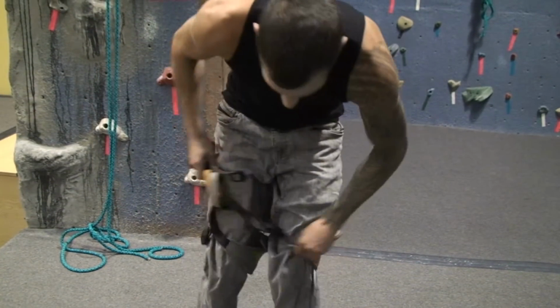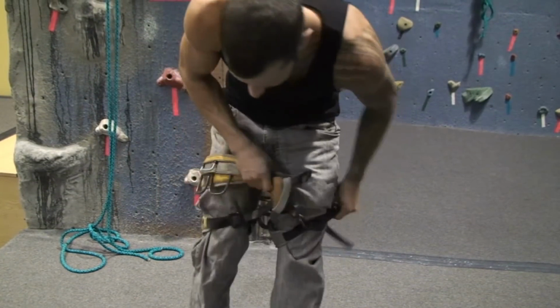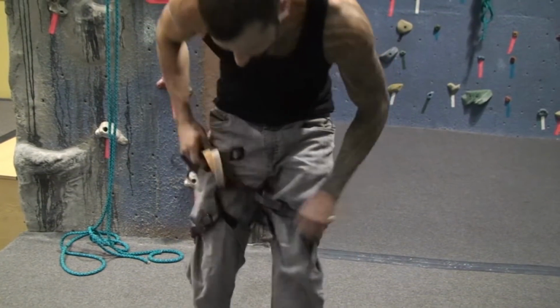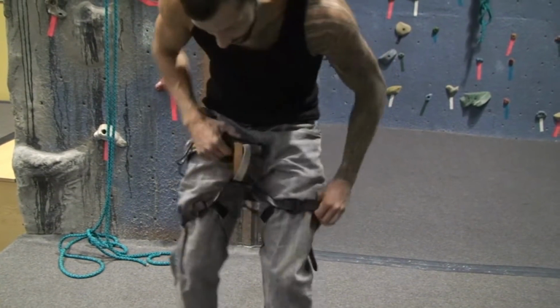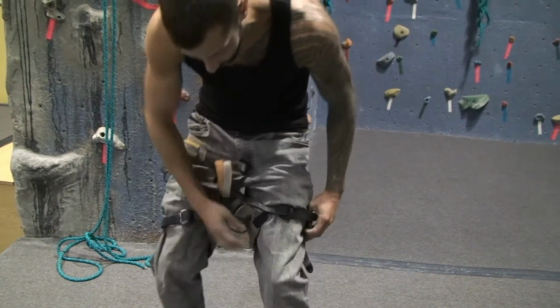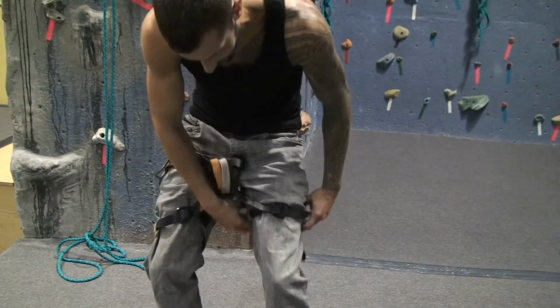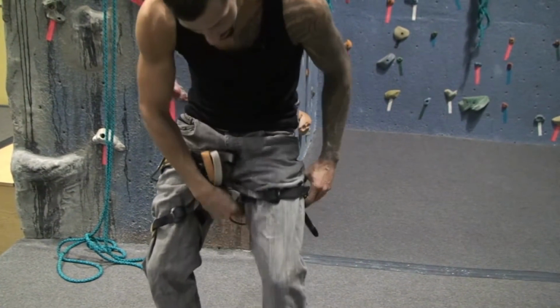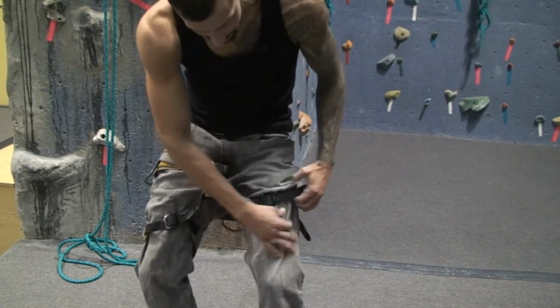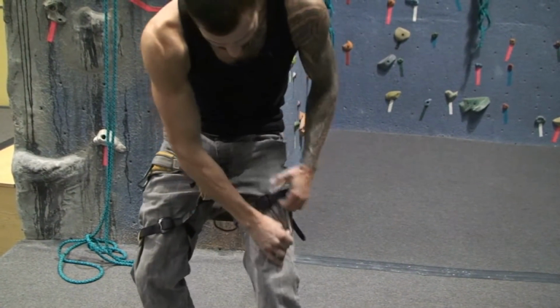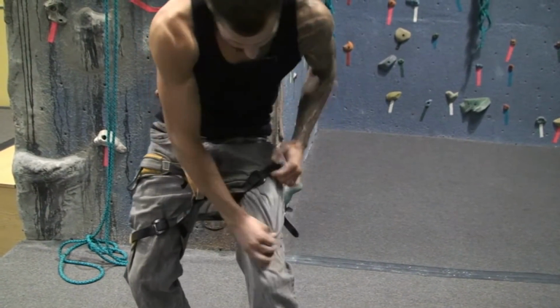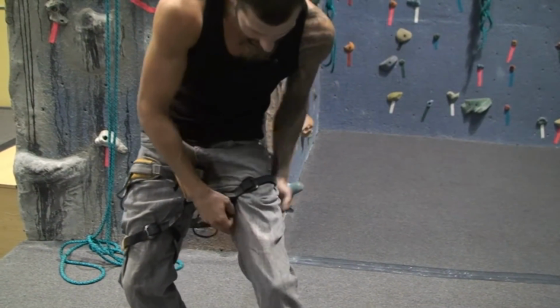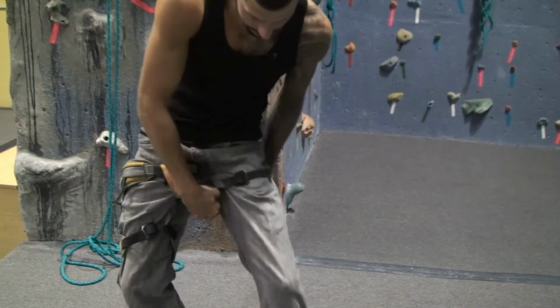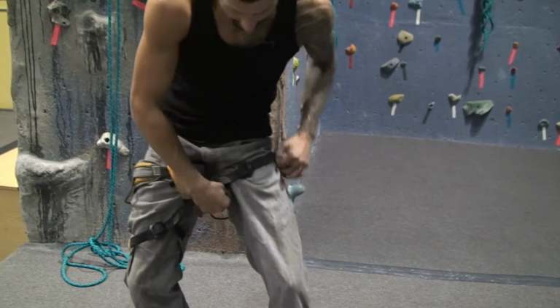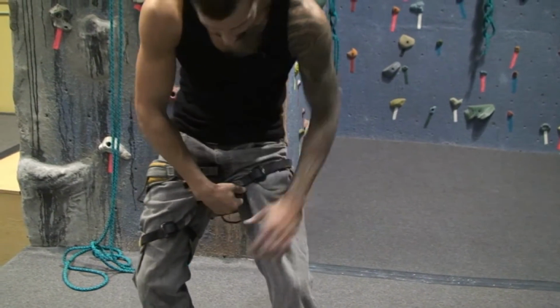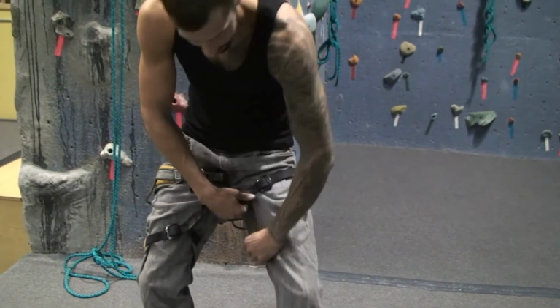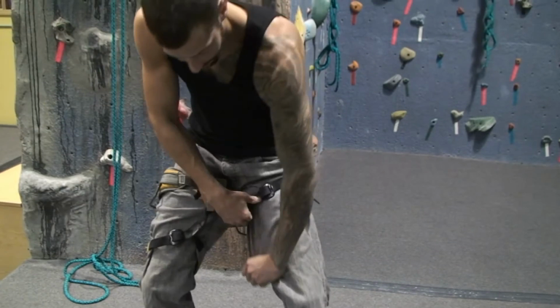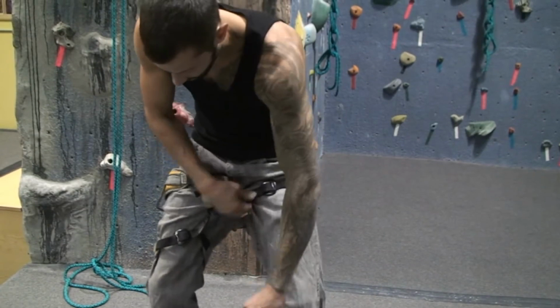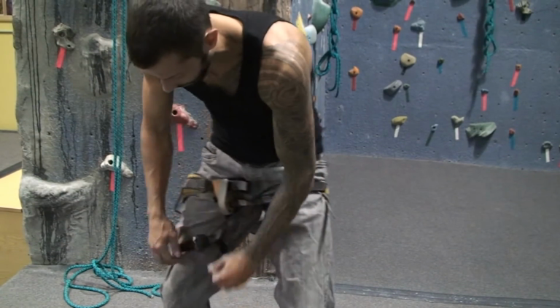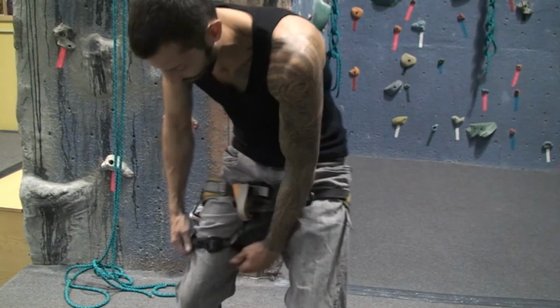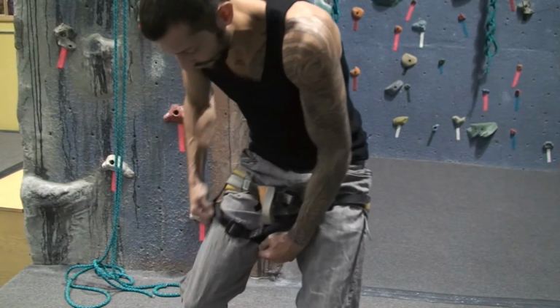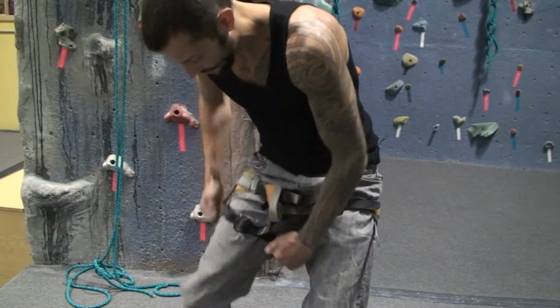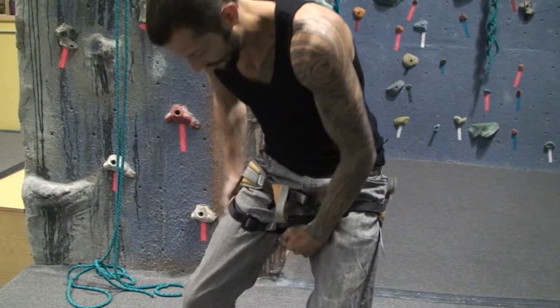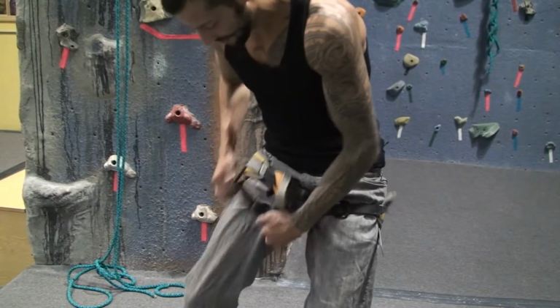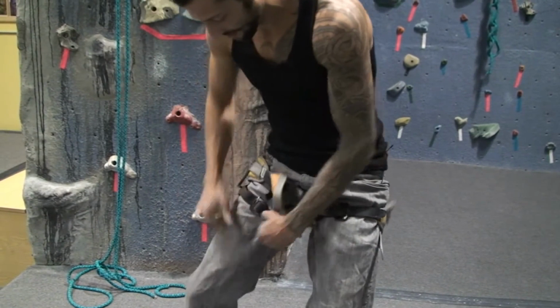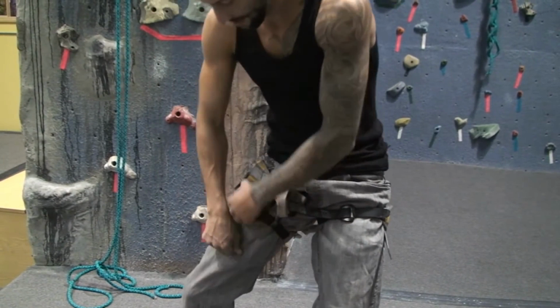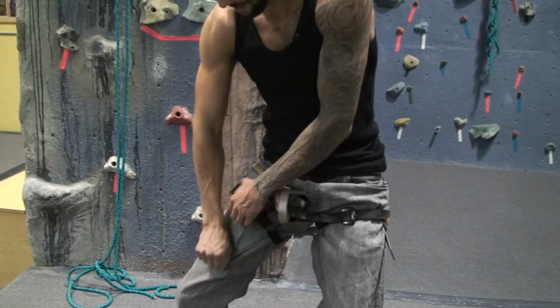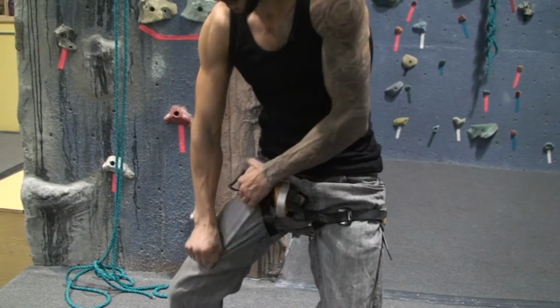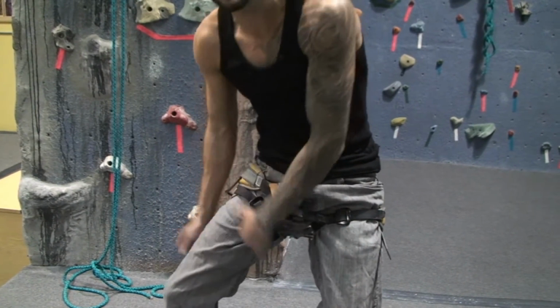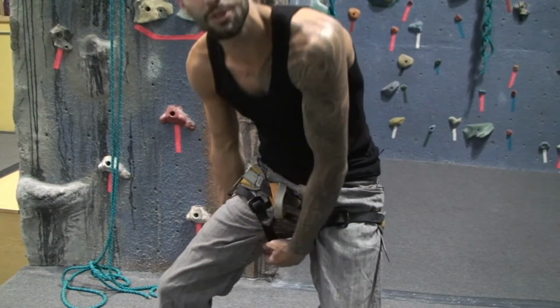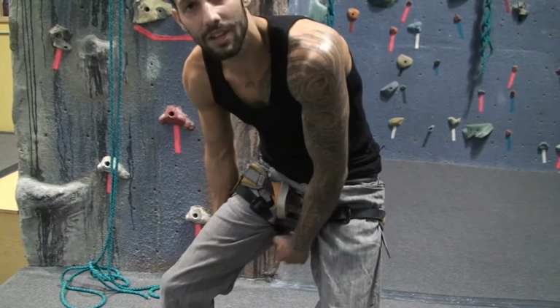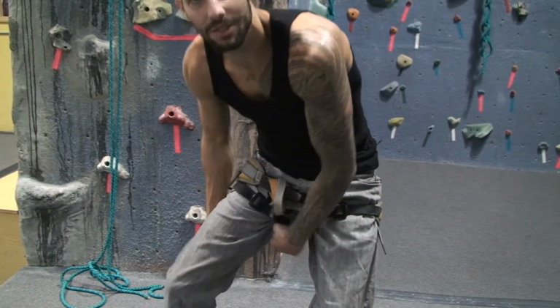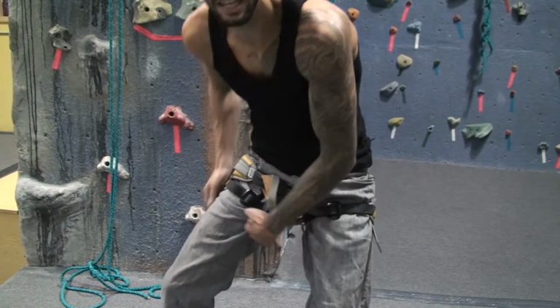Slide your leg loops all the way up to the top. Make sure they're comfortable — not too loose, not too tight.